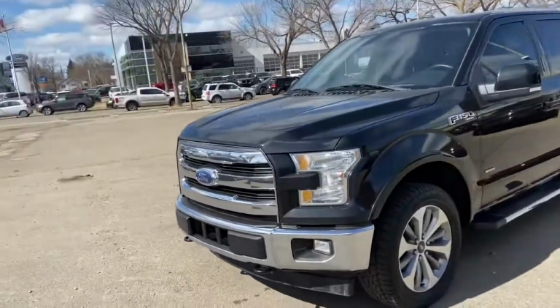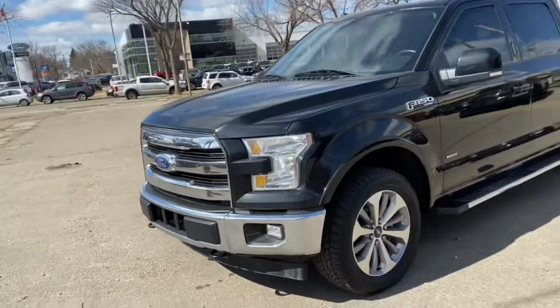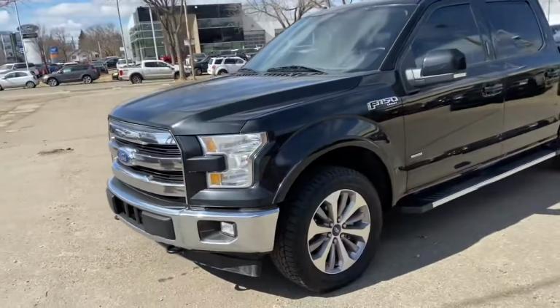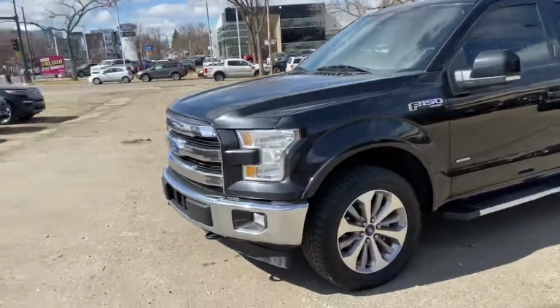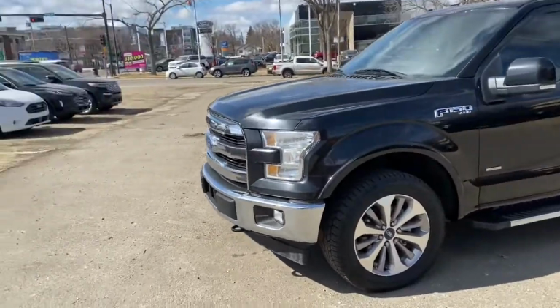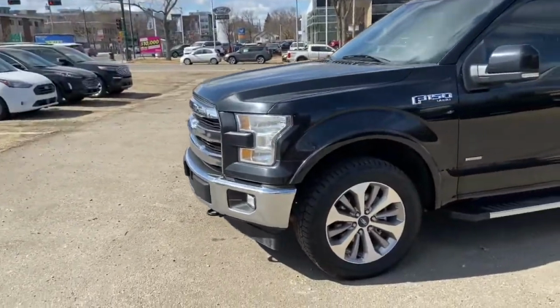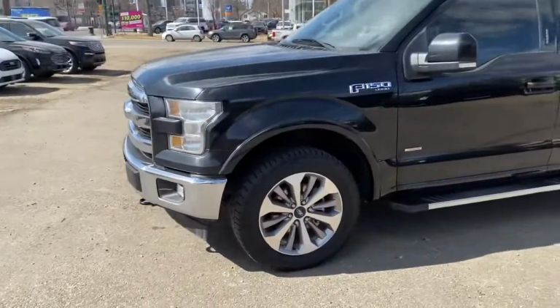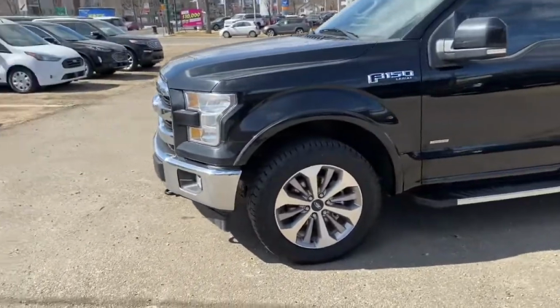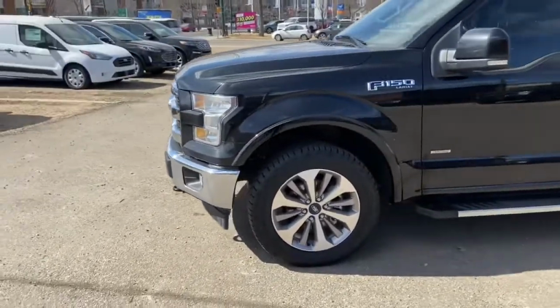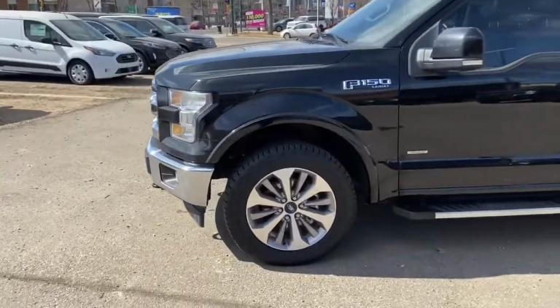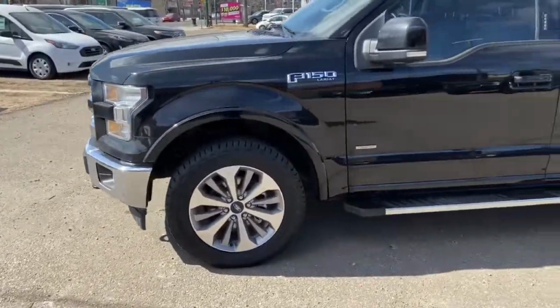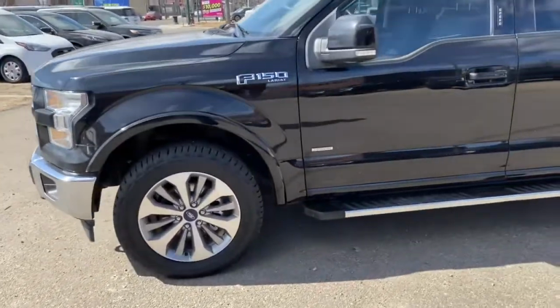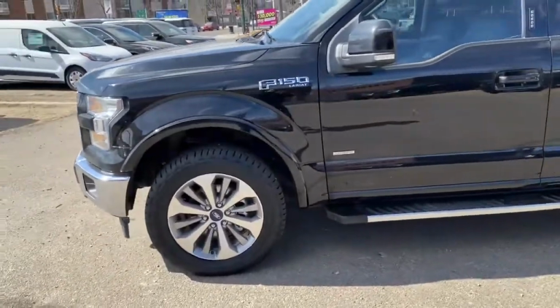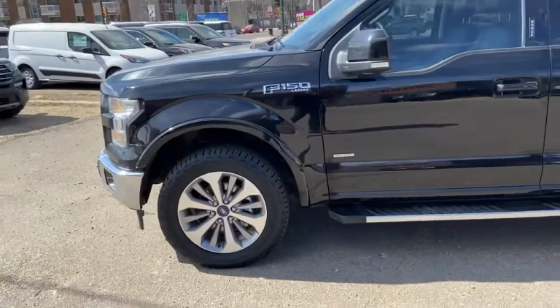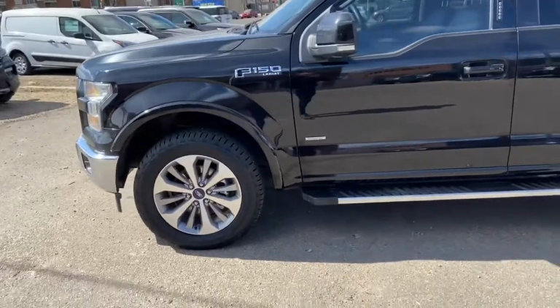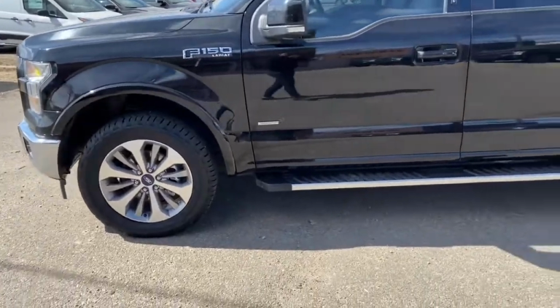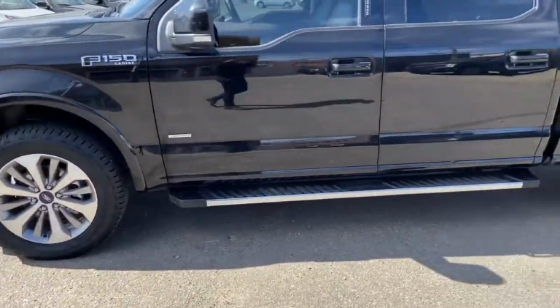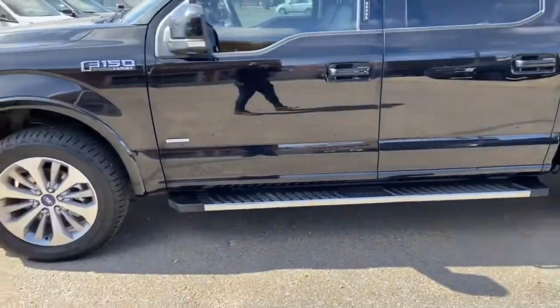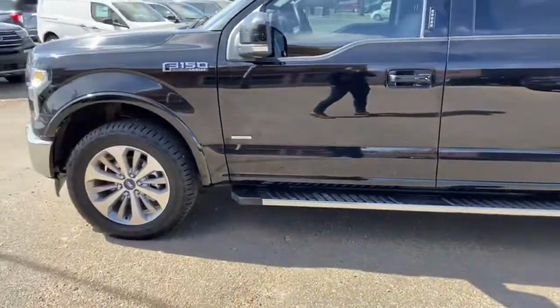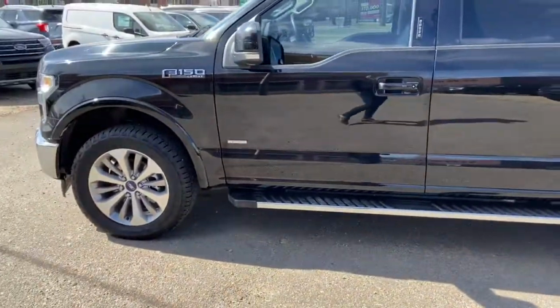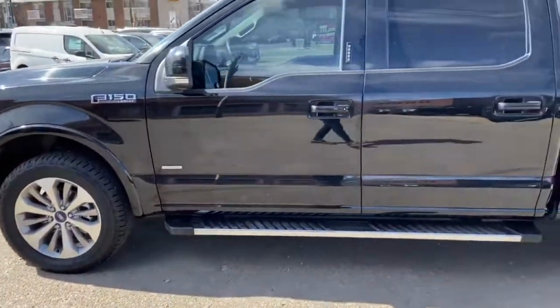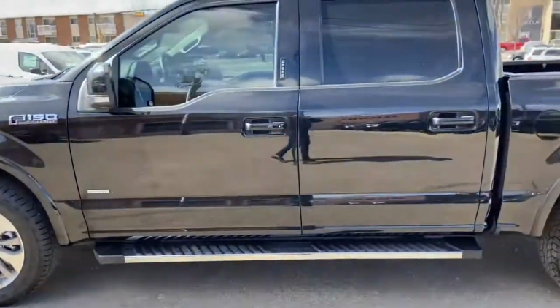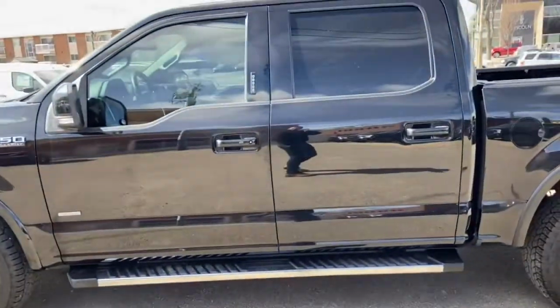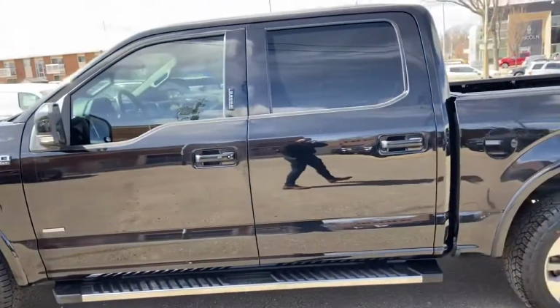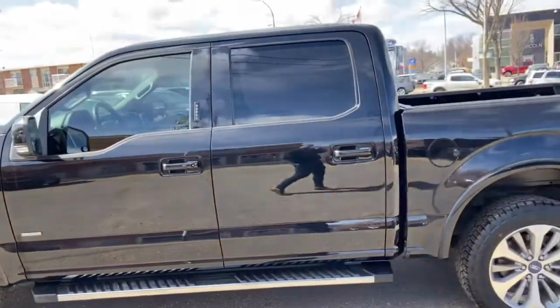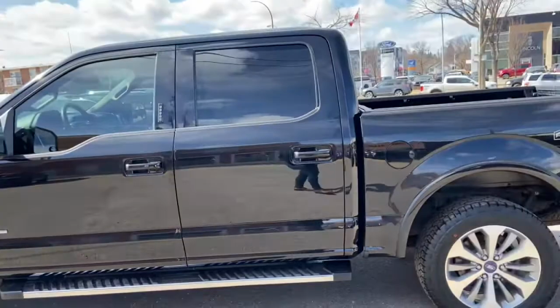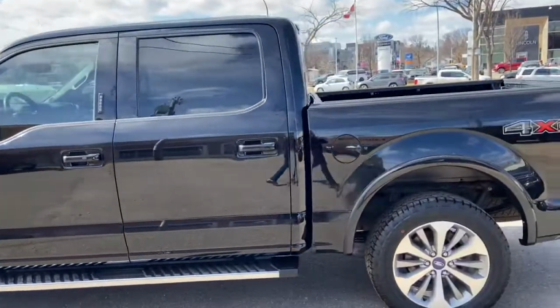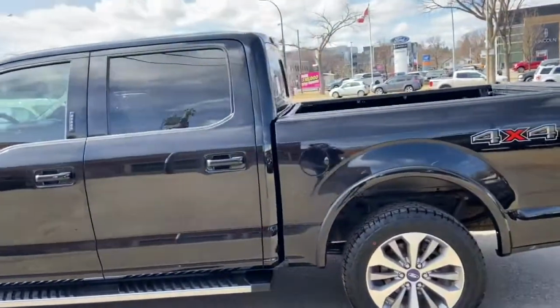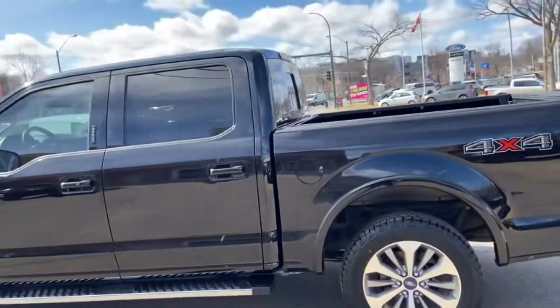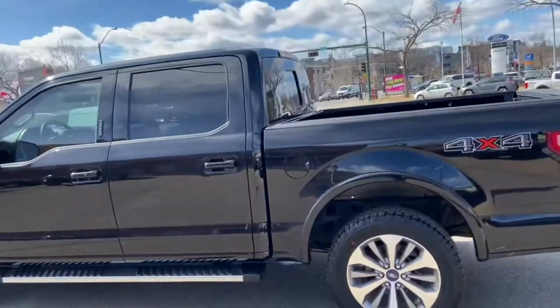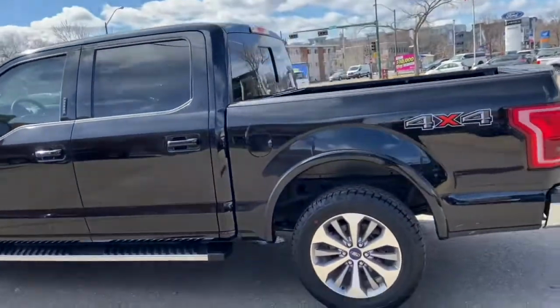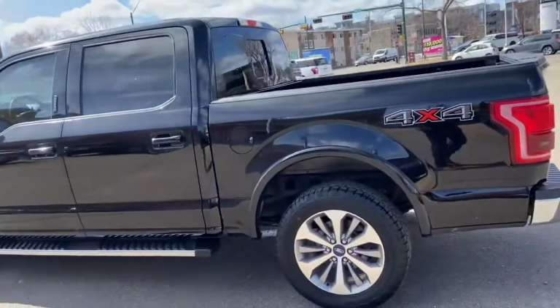On this truck you have halogen headlights with fog lamps as well as front tow hooks, chrome on your front grille and bumper as well as your running boards. This truck does come with alloy wheels and seats a total of five passengers, with two in the front and three in the back.